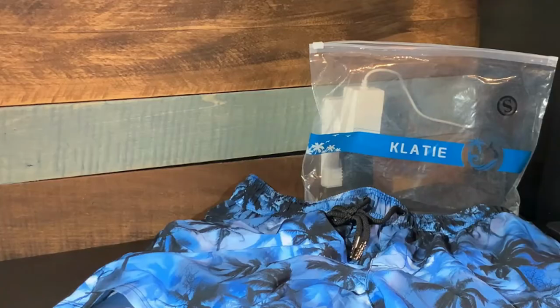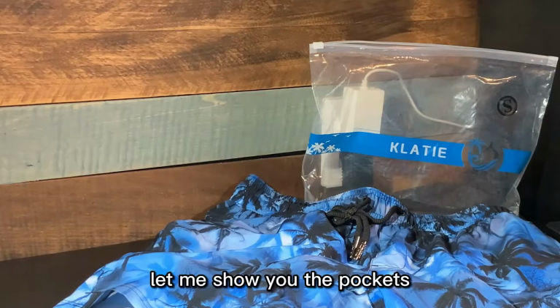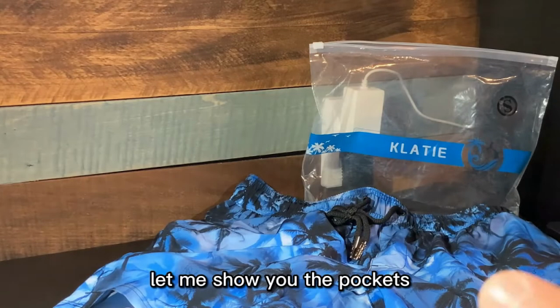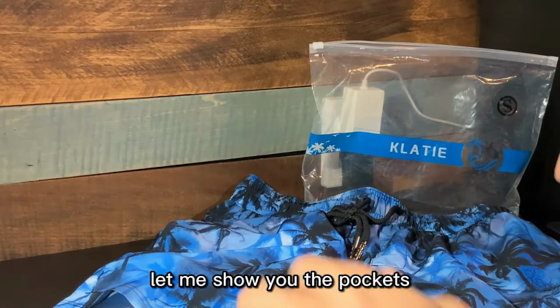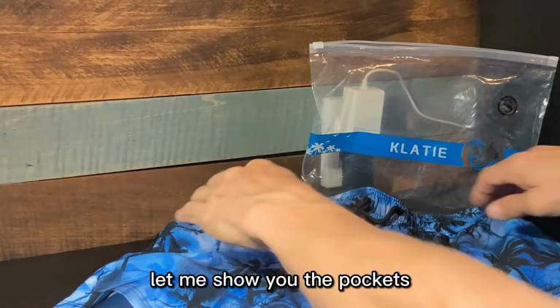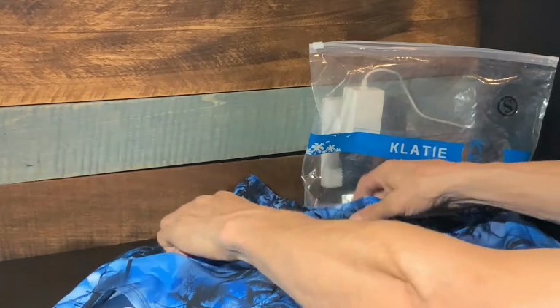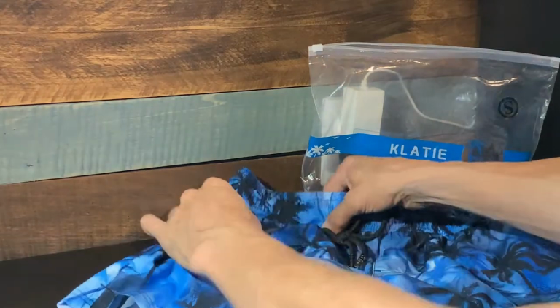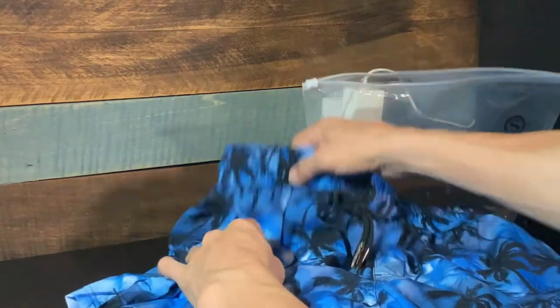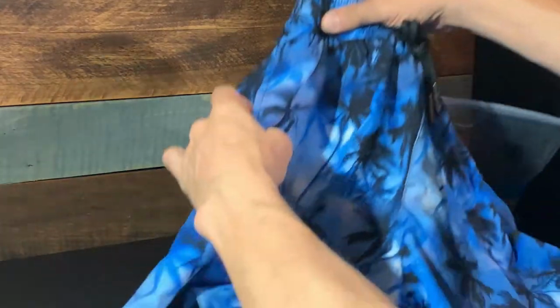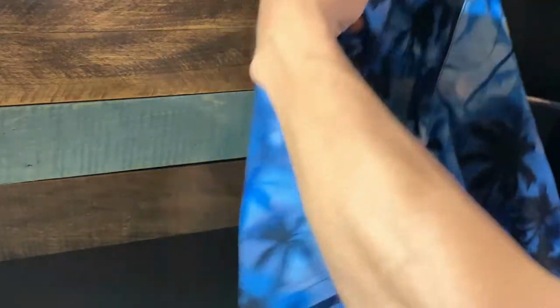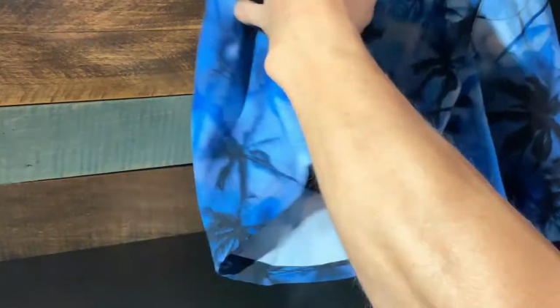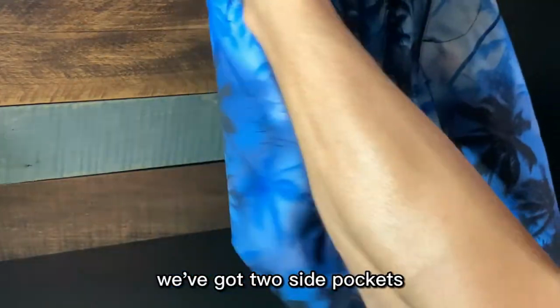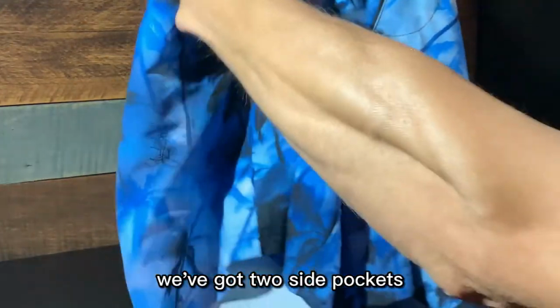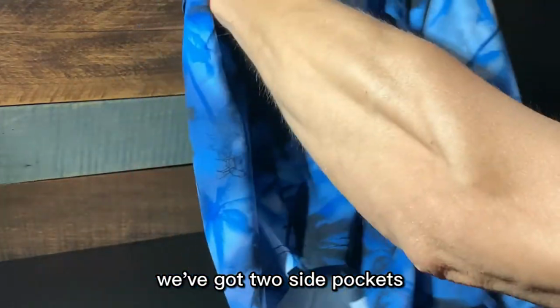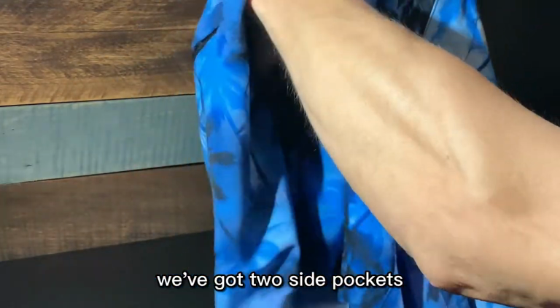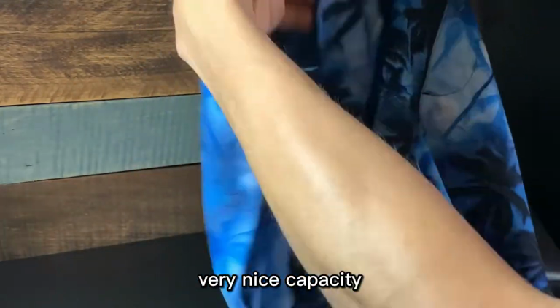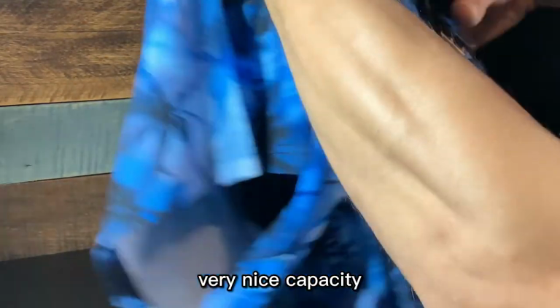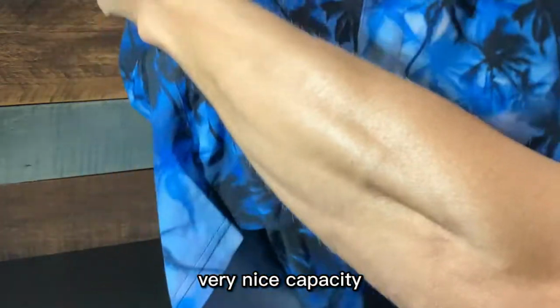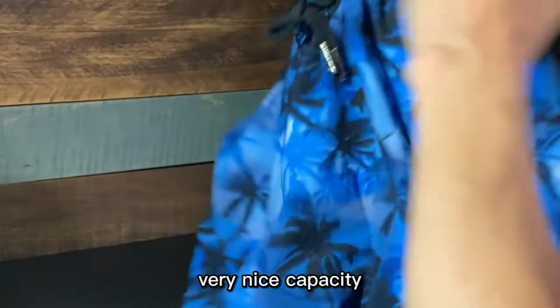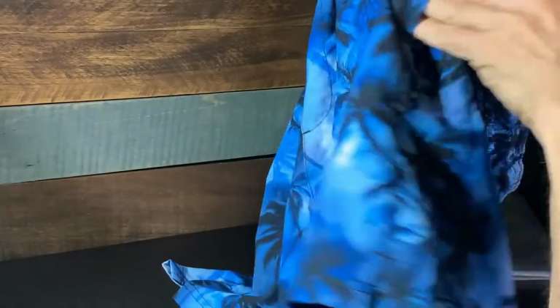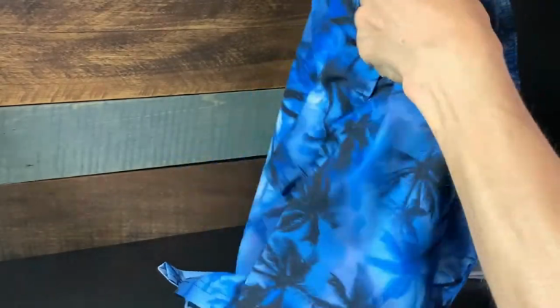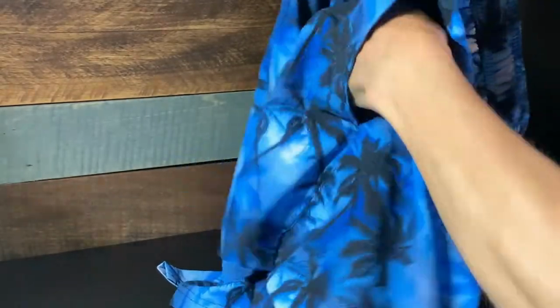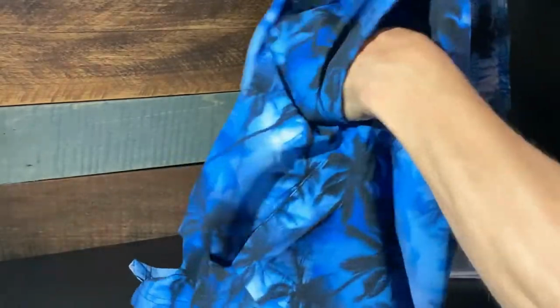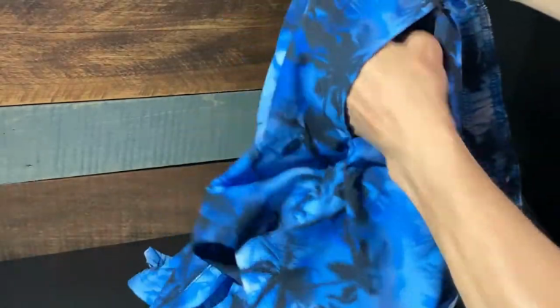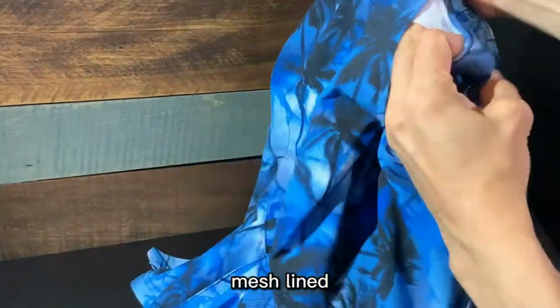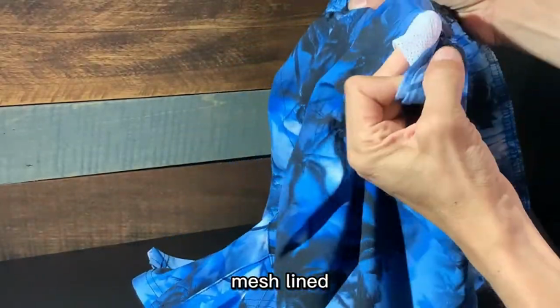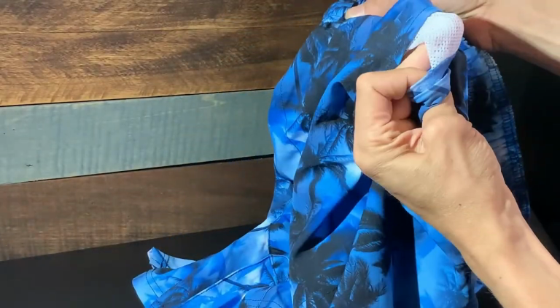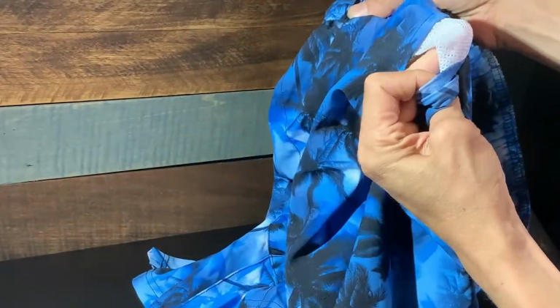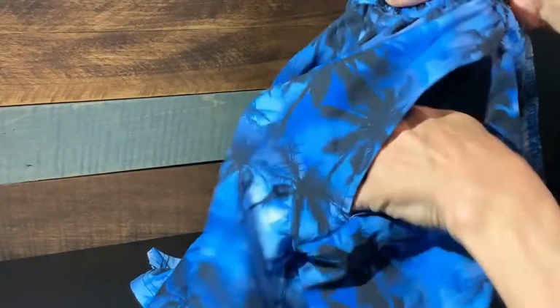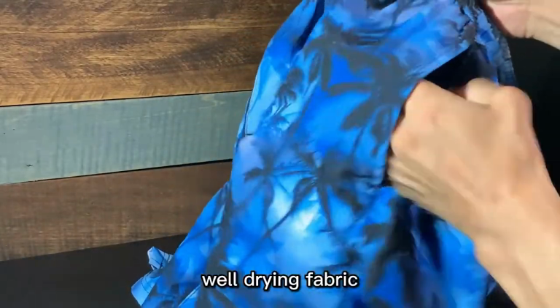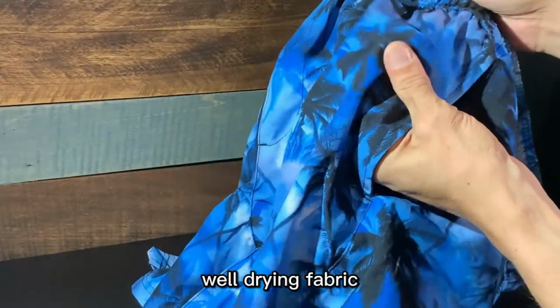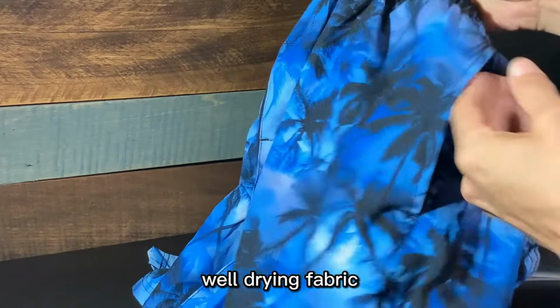Let me show you the pockets. We've got two side pockets, very nice capacity. Mesh lined. Well-drying fabric.